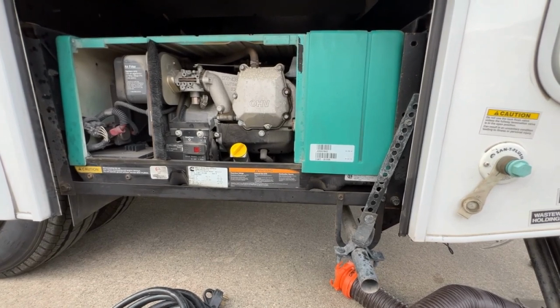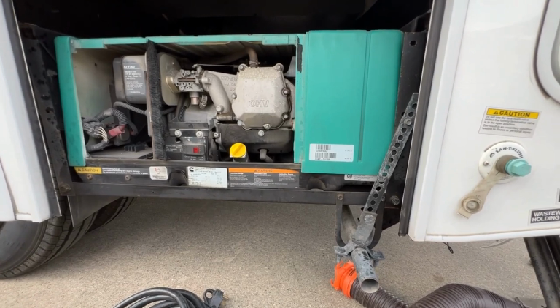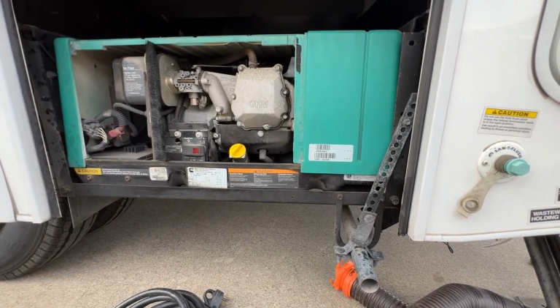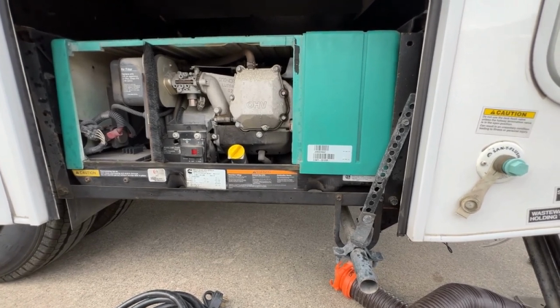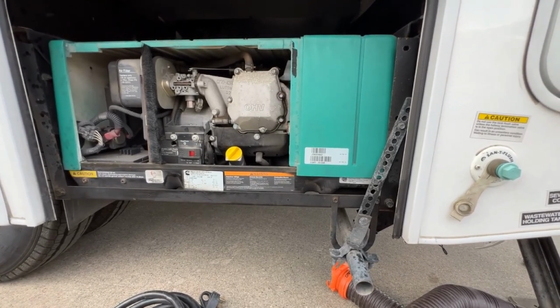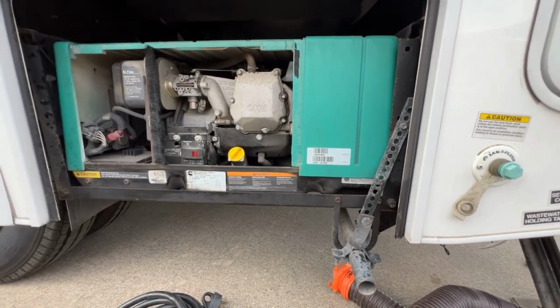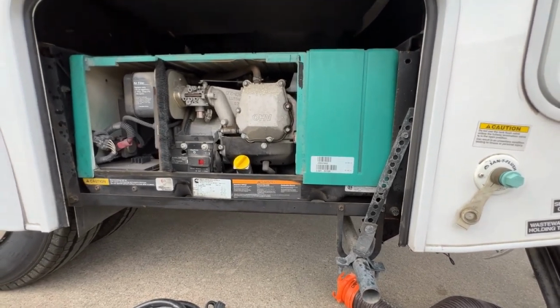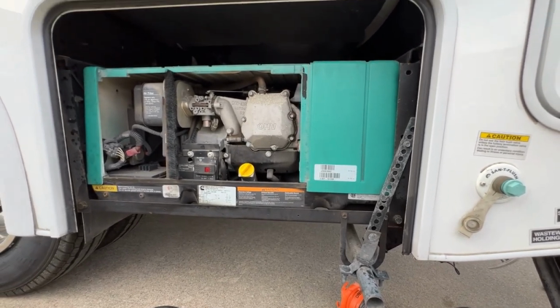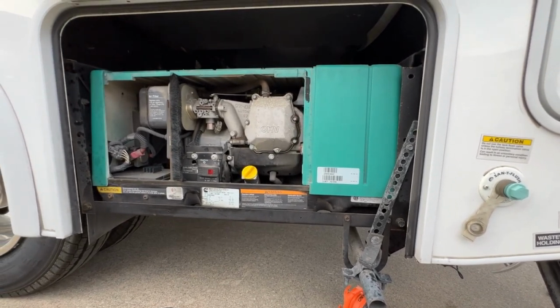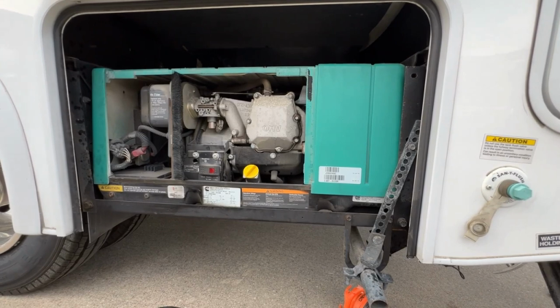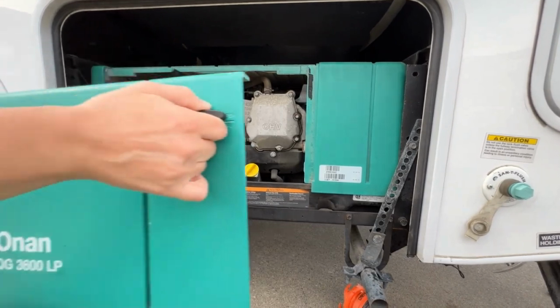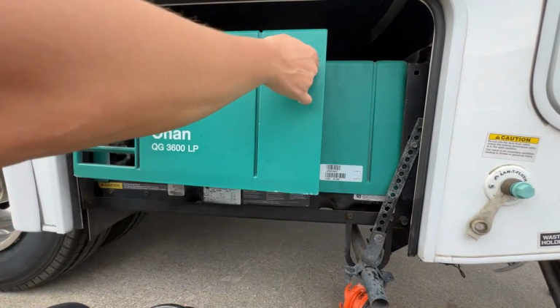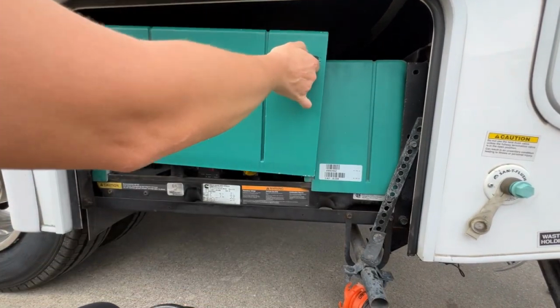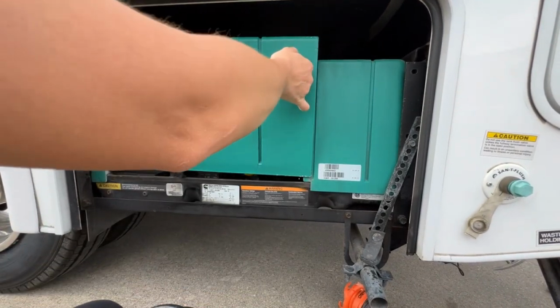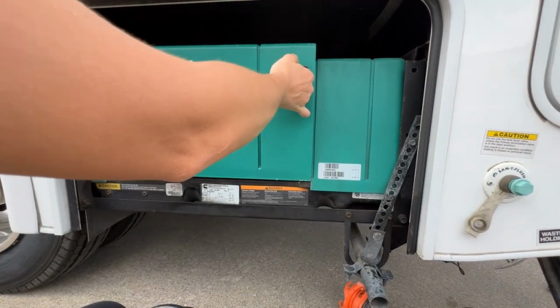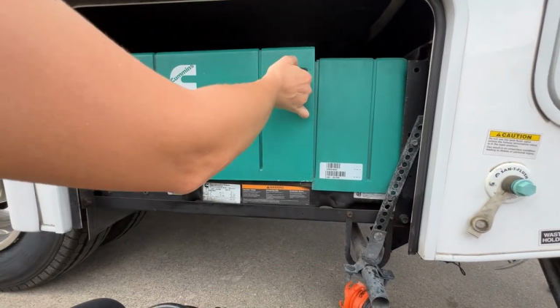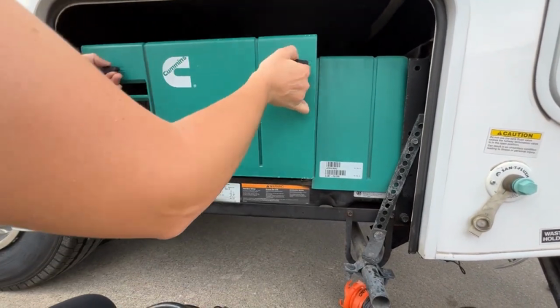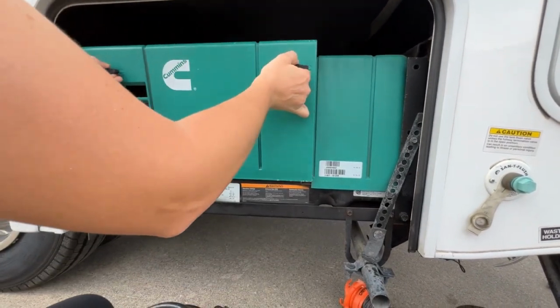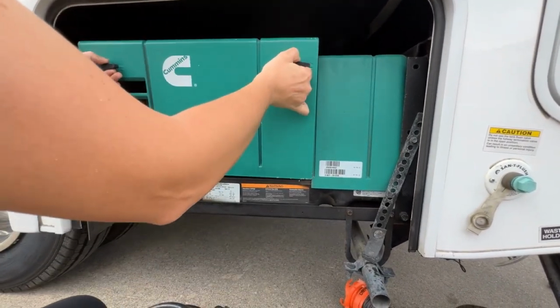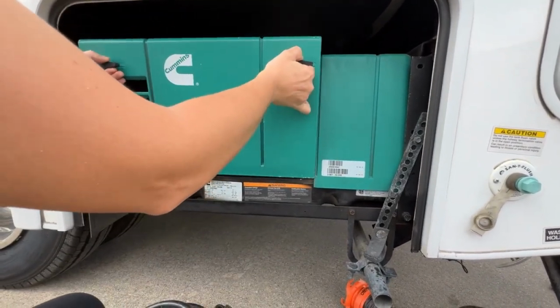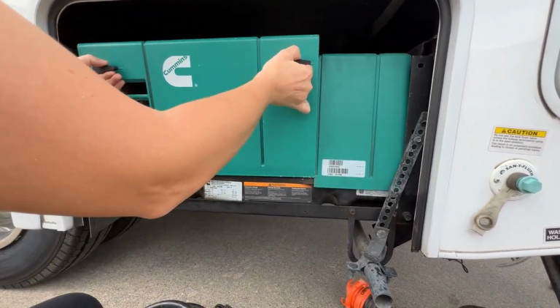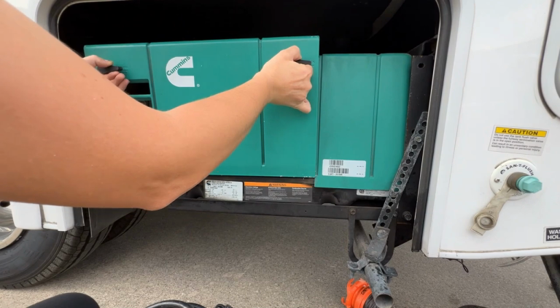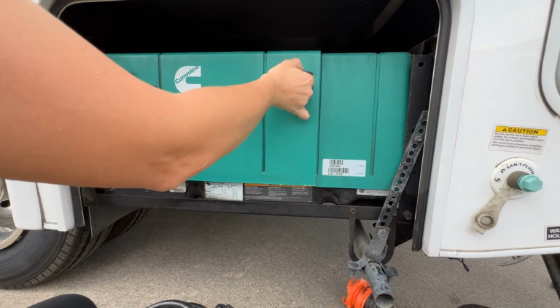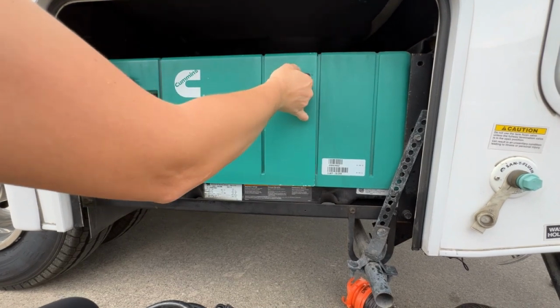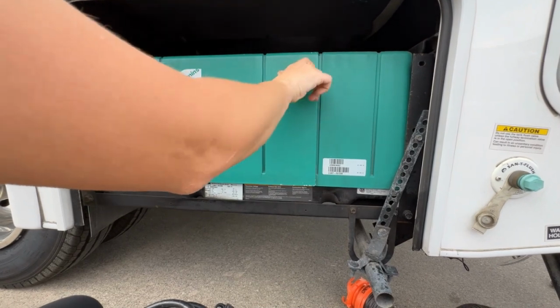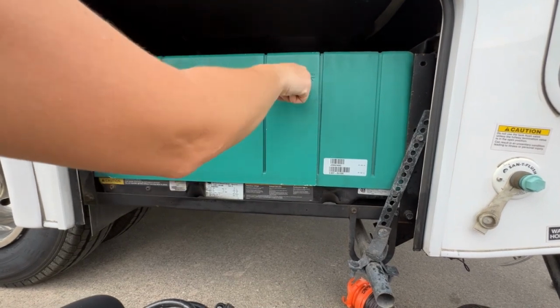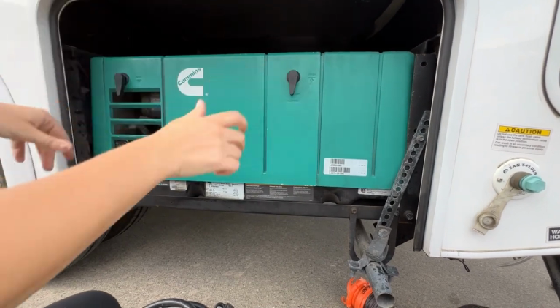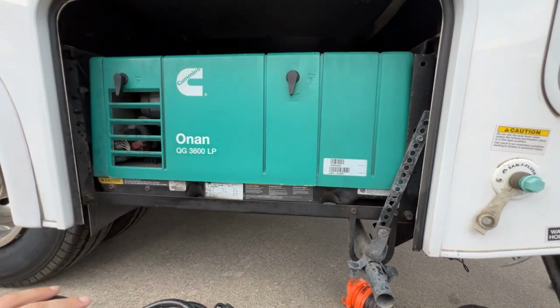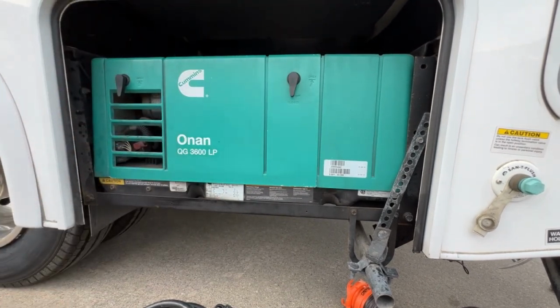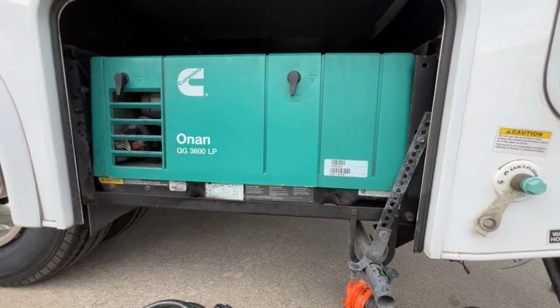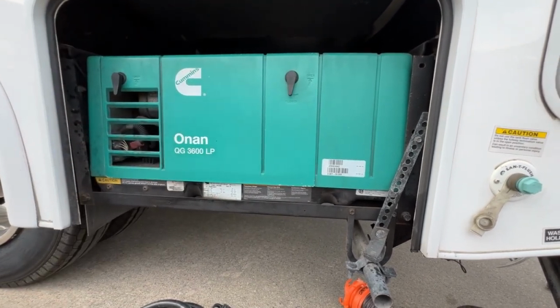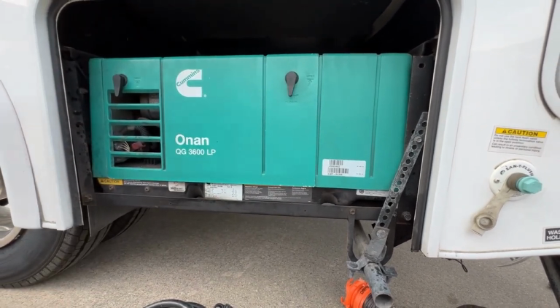Be sure to always put the cover back on — don't leave it behind. And like I said, this is a propane generator, so make sure you are full on propane.